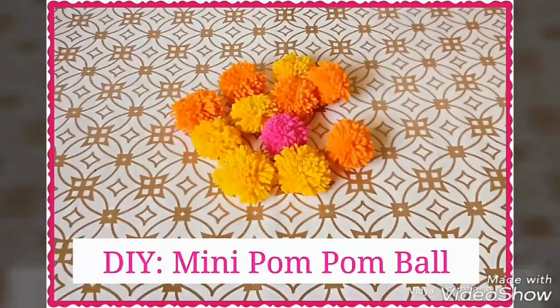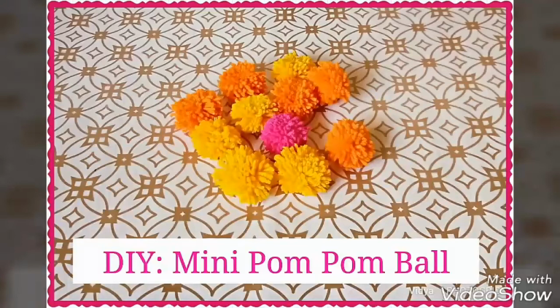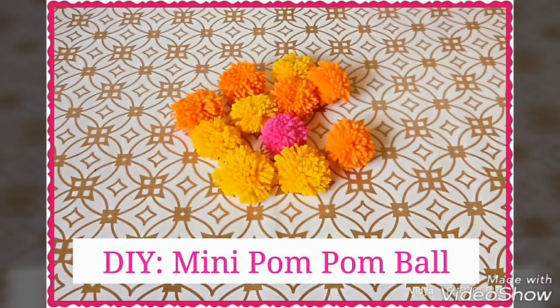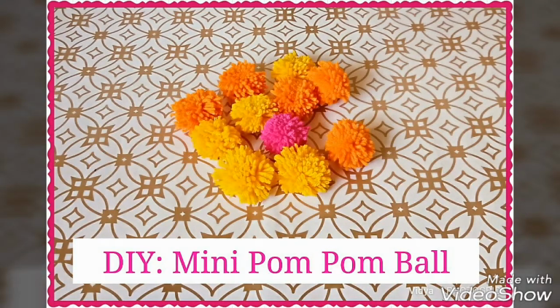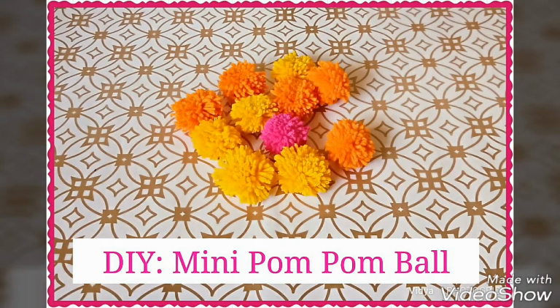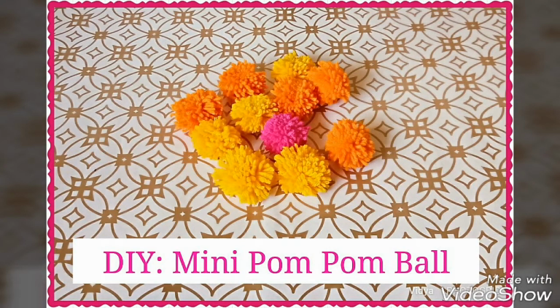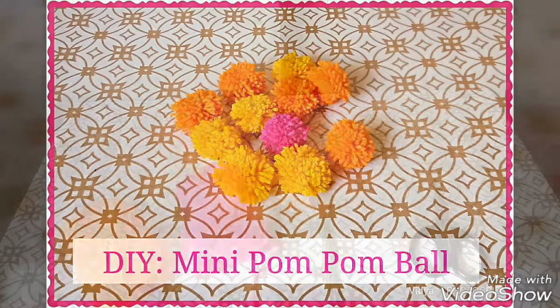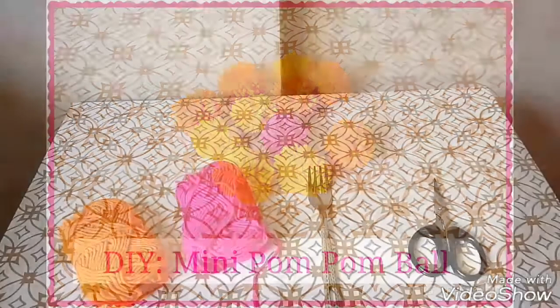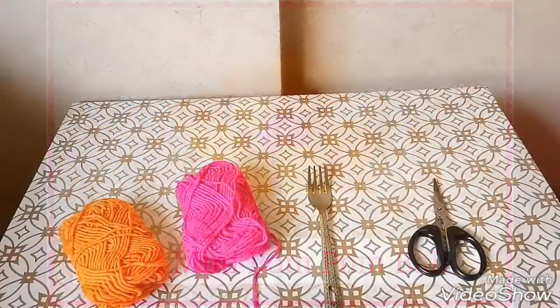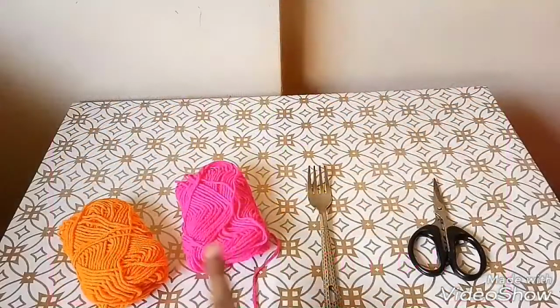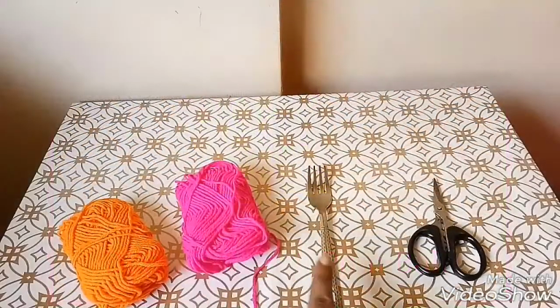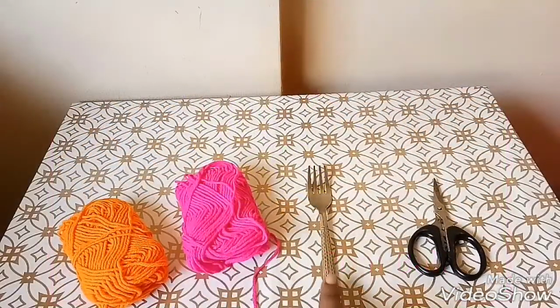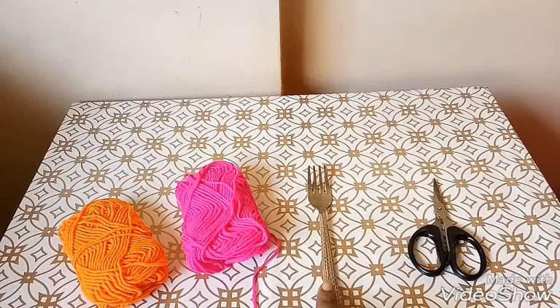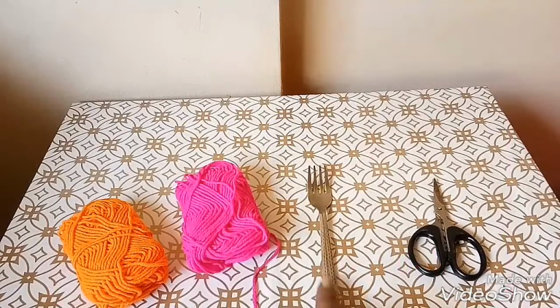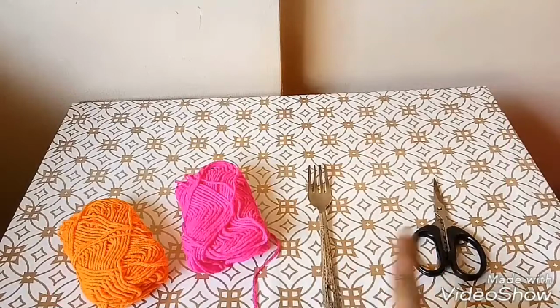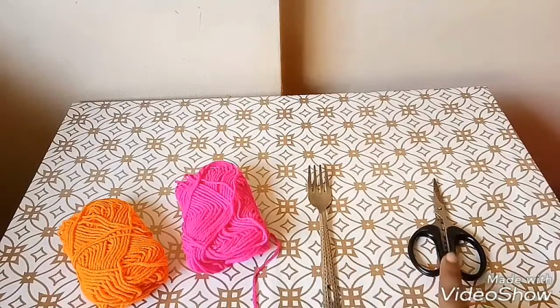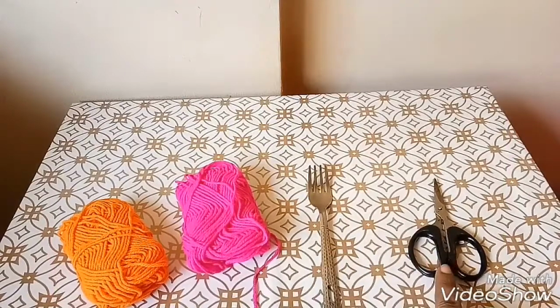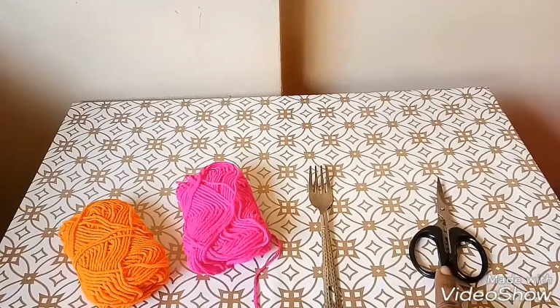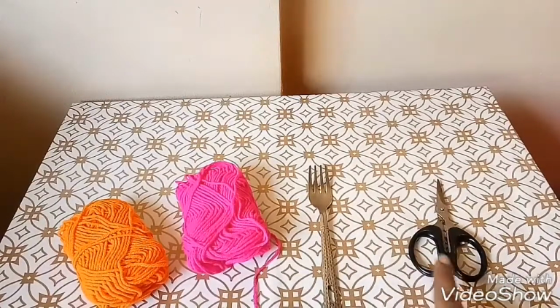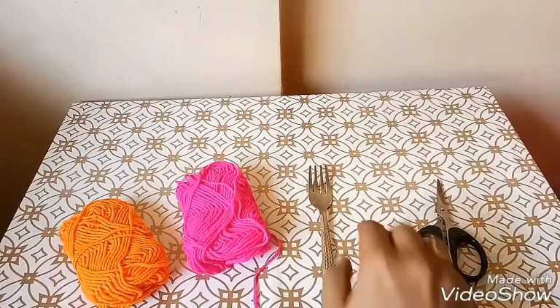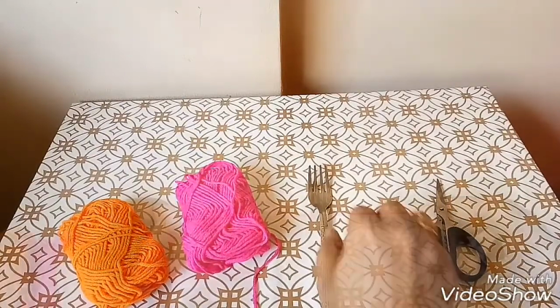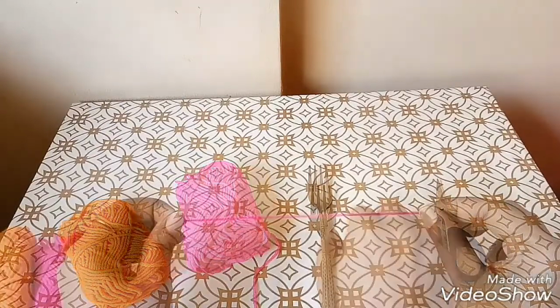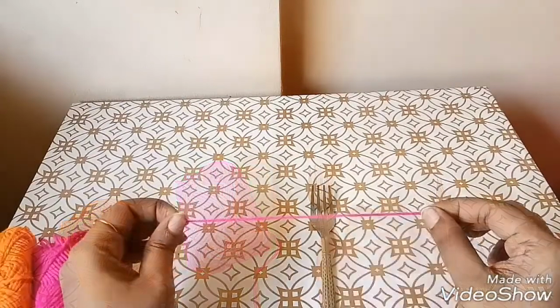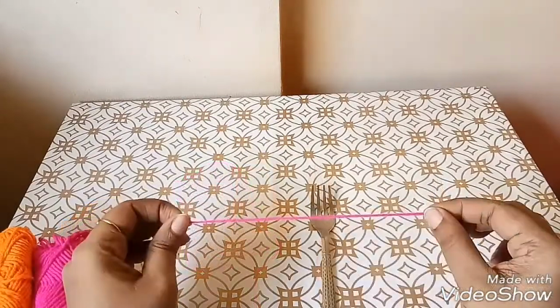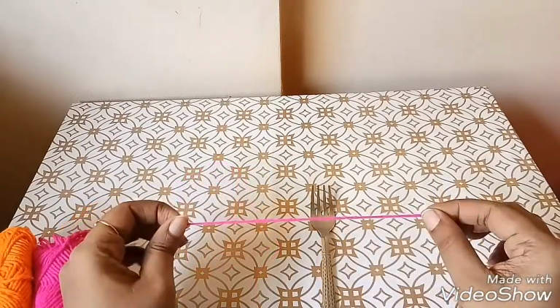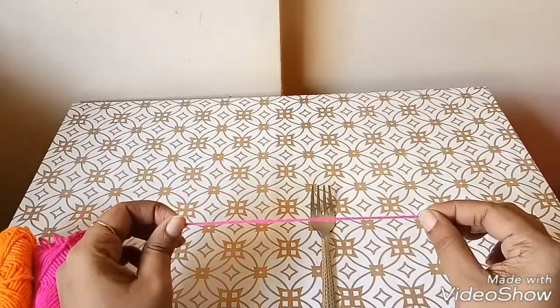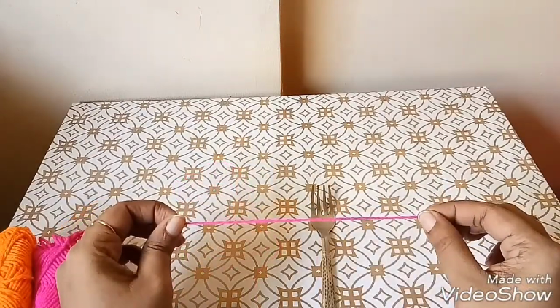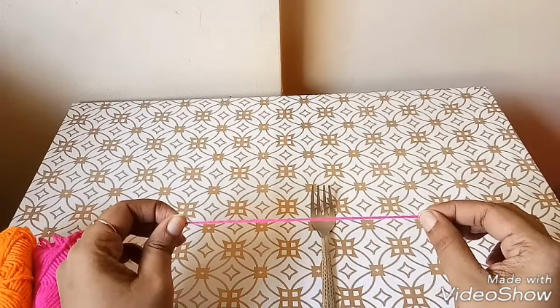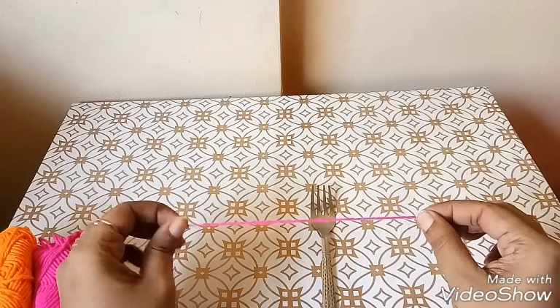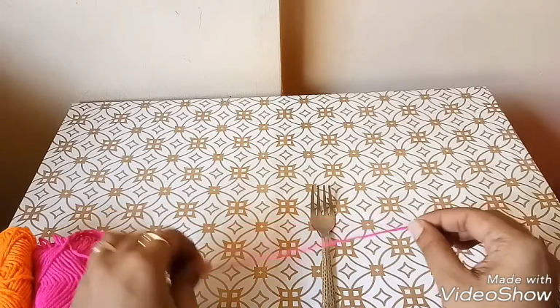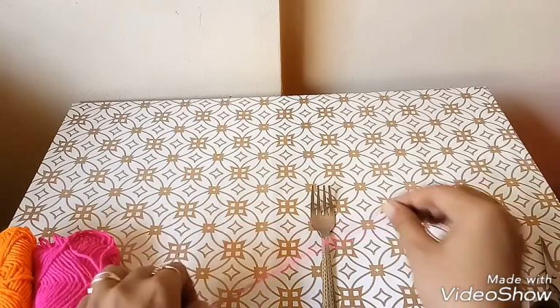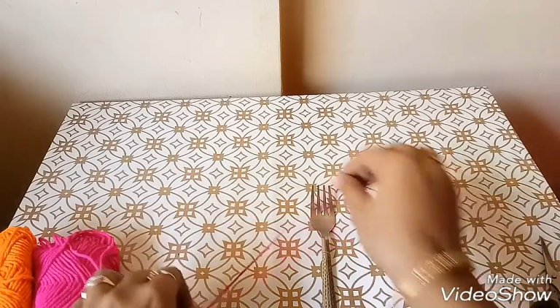For this project you will require yarn, fork and scissors. Cut a 6-inch long yarn and keep it aside.